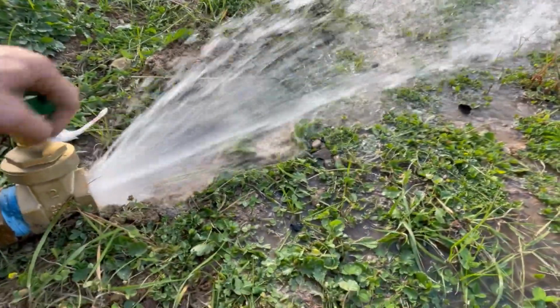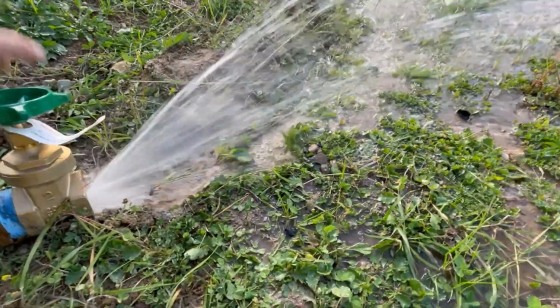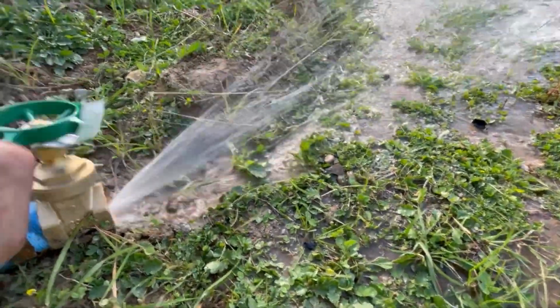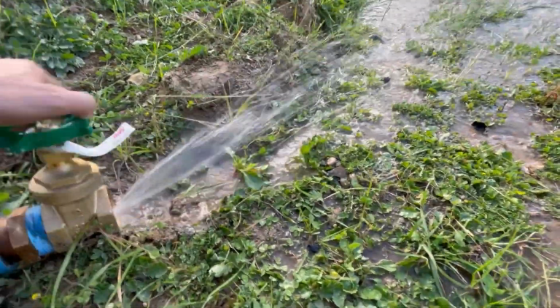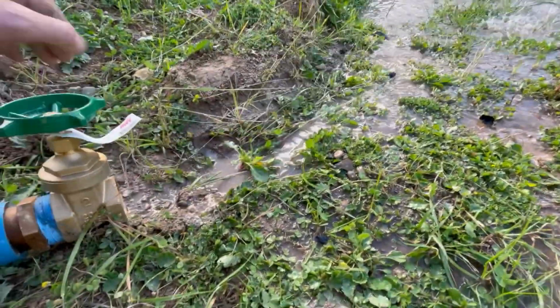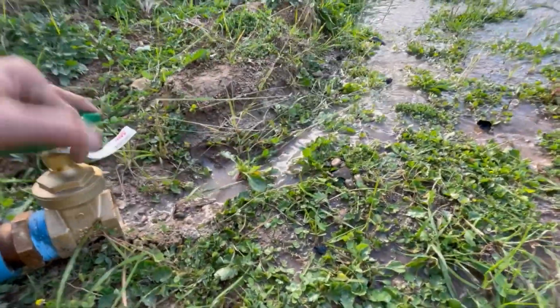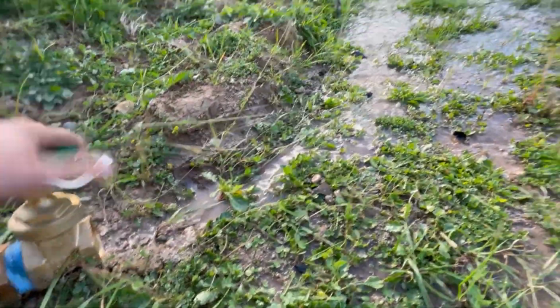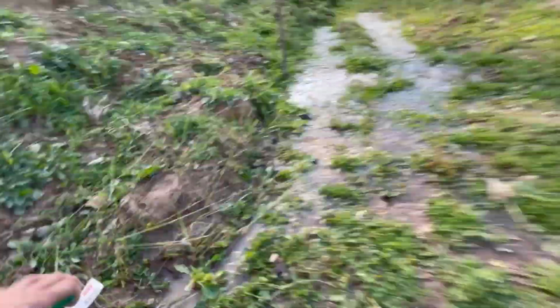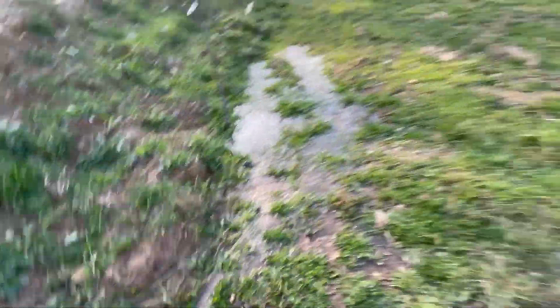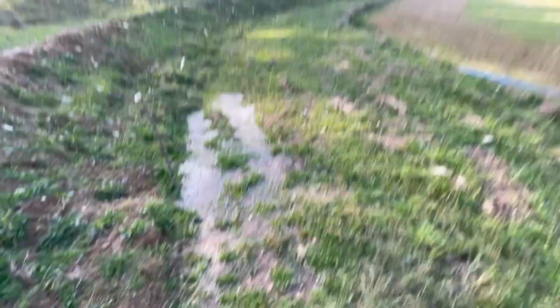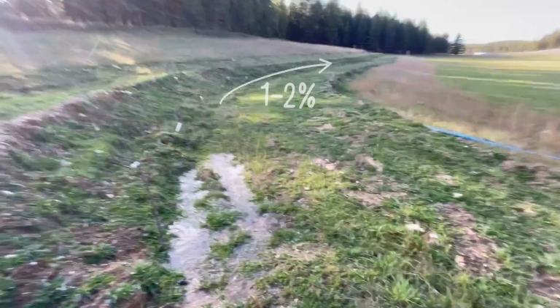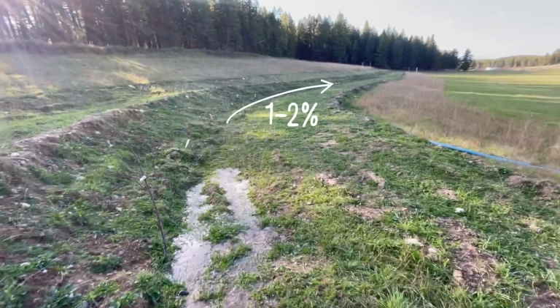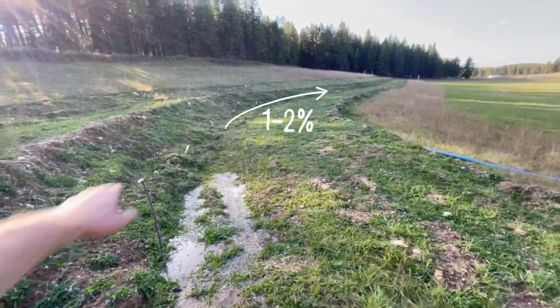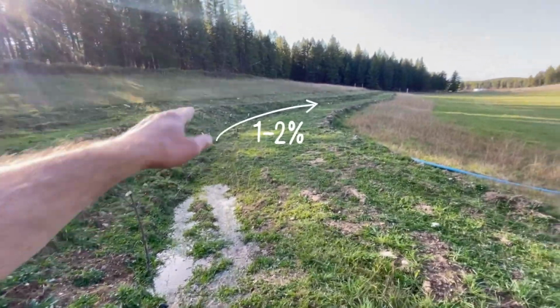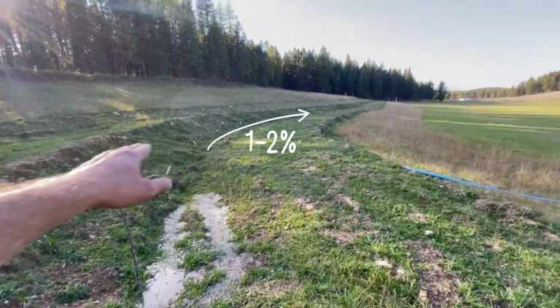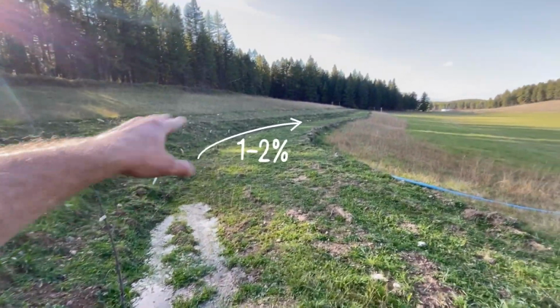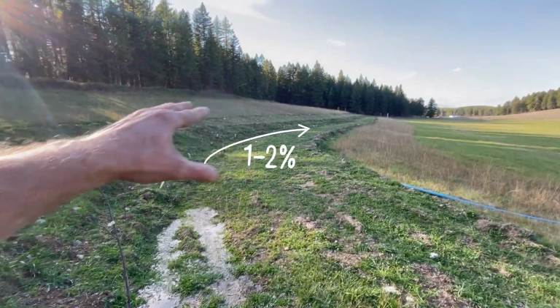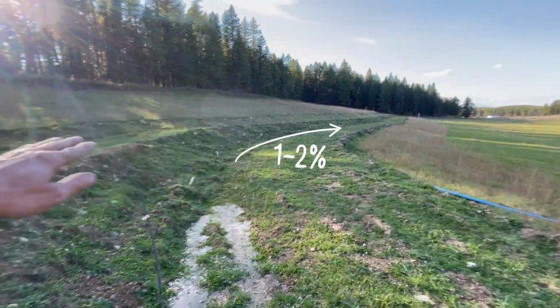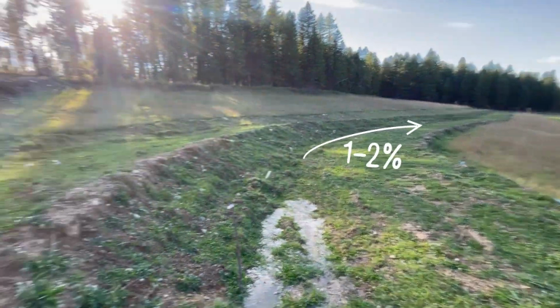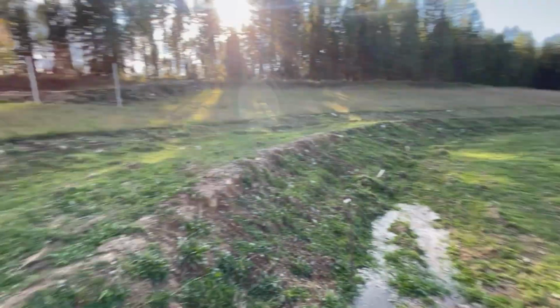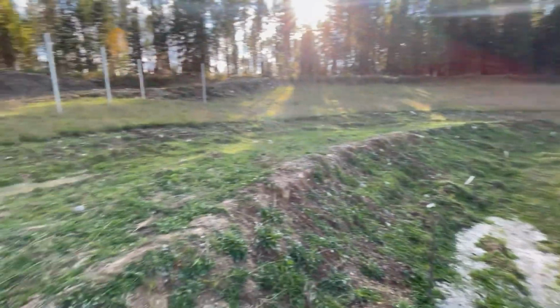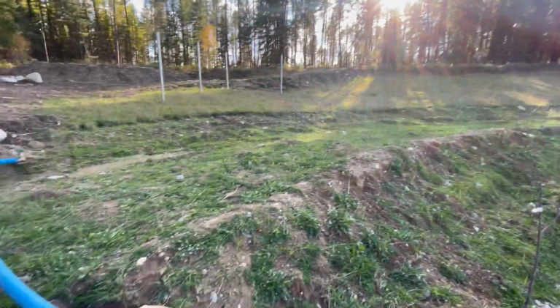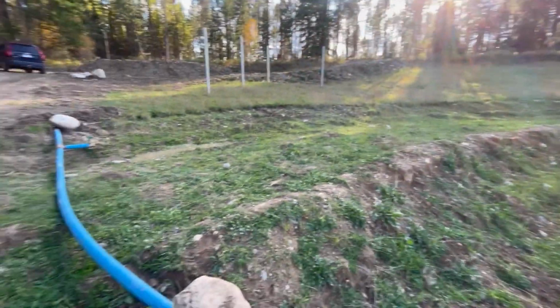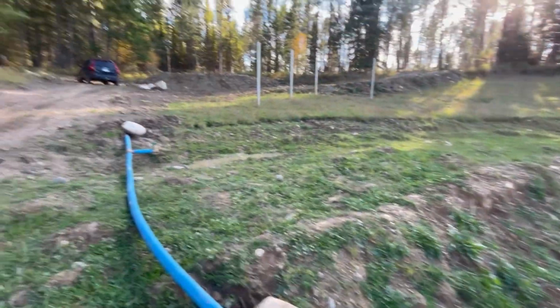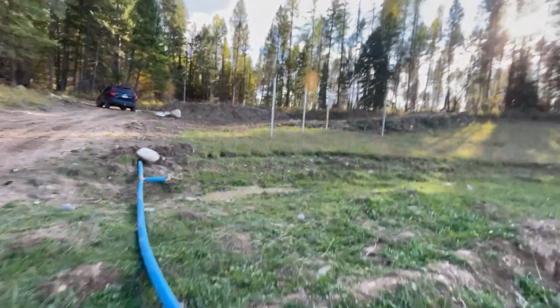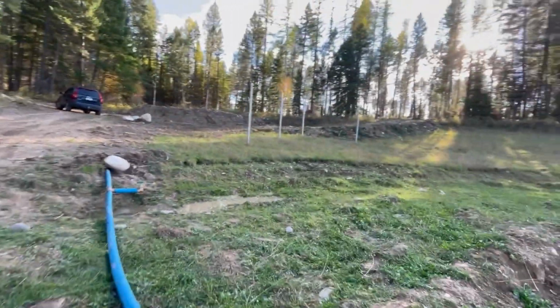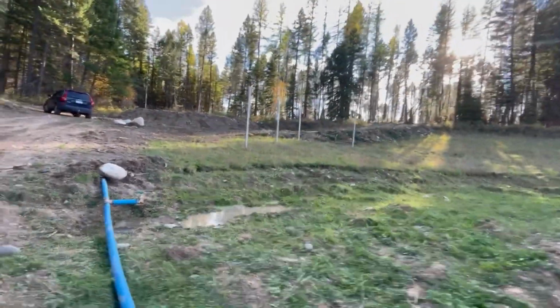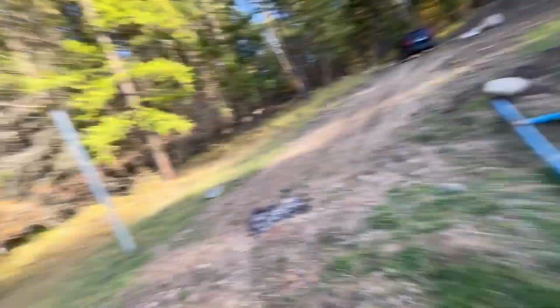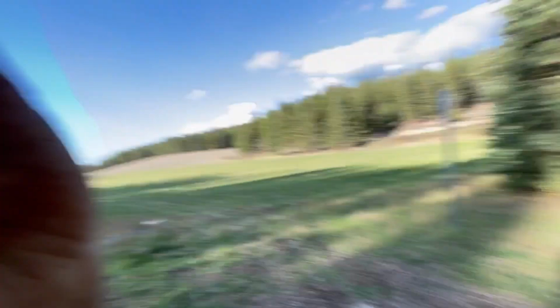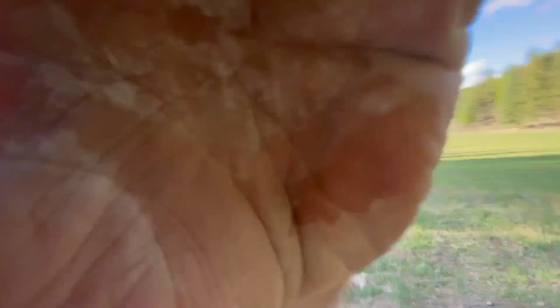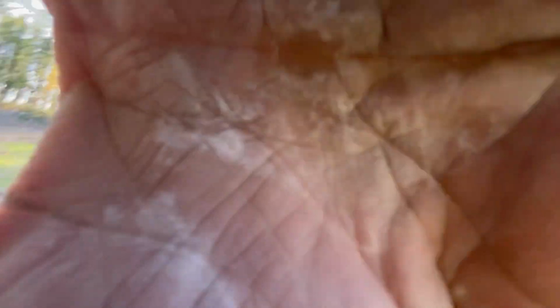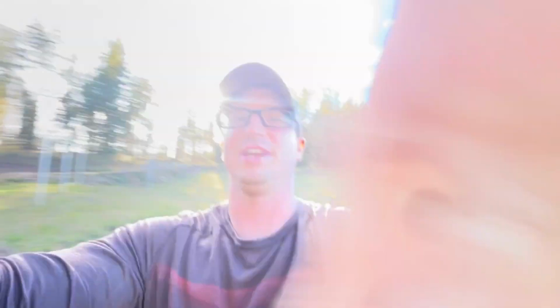Both terraces are pitched at about a one to two percent slope, so it'll flood irrigate all these trees. There you have it.